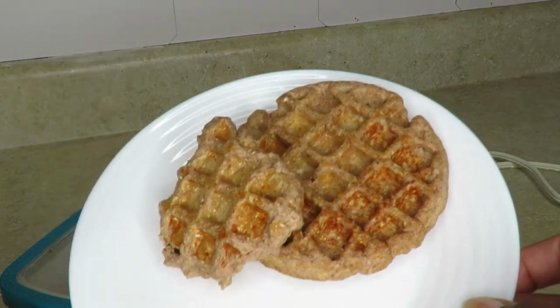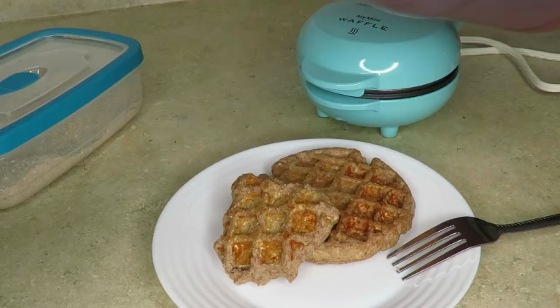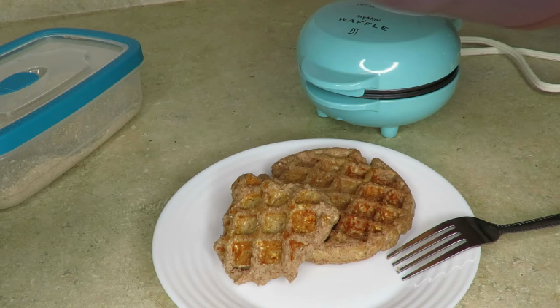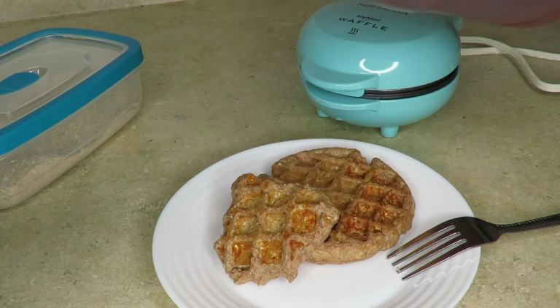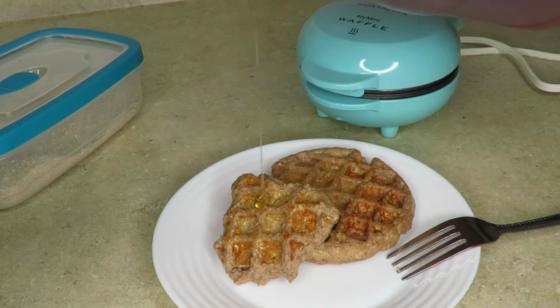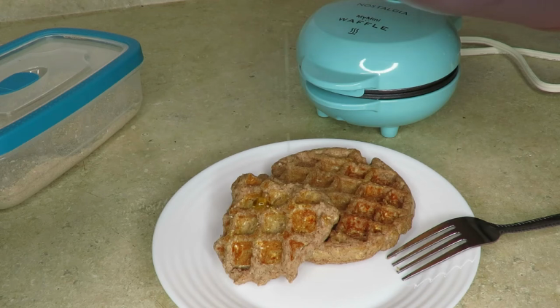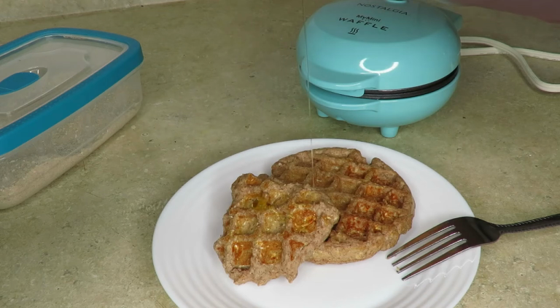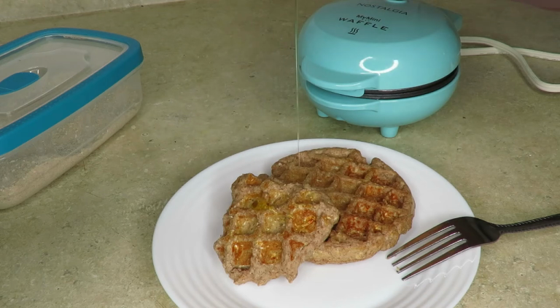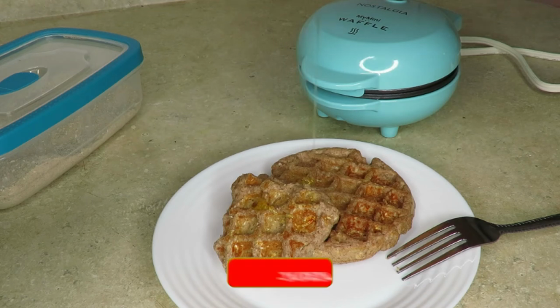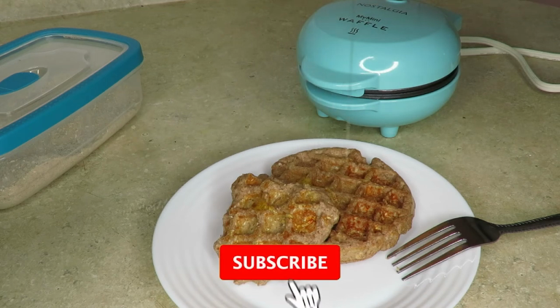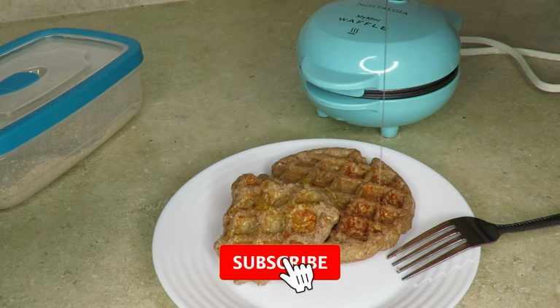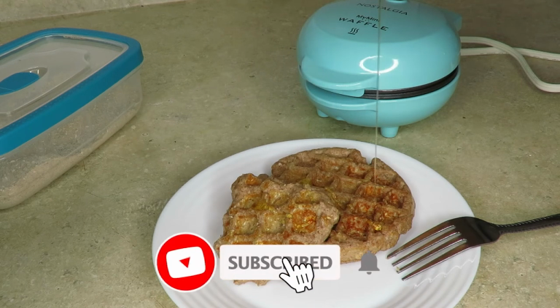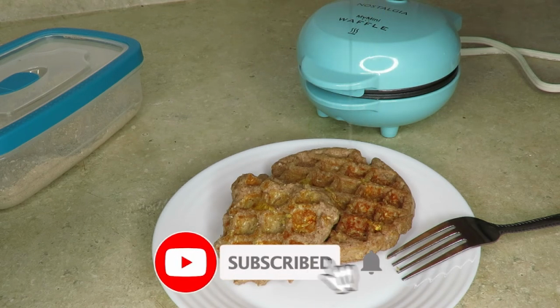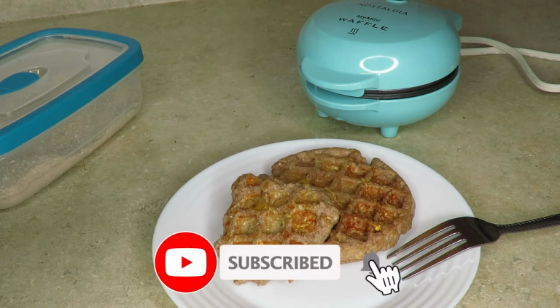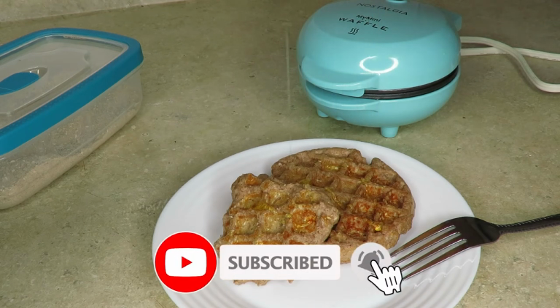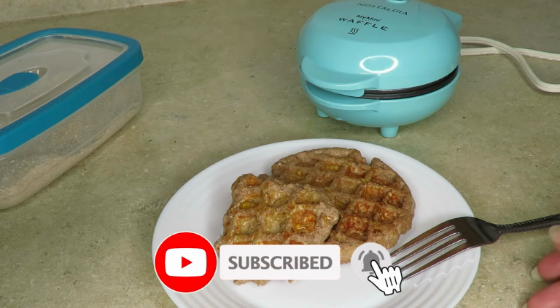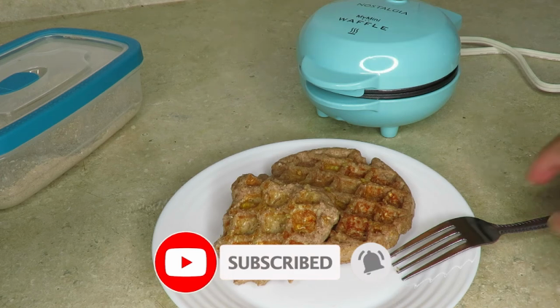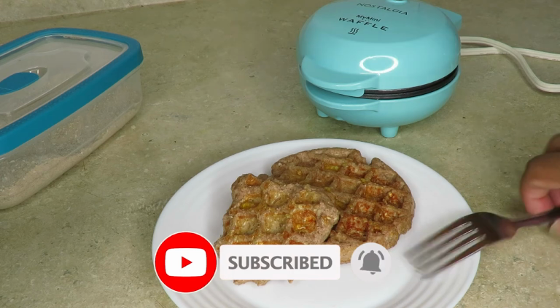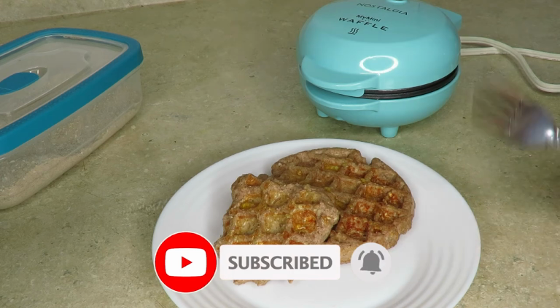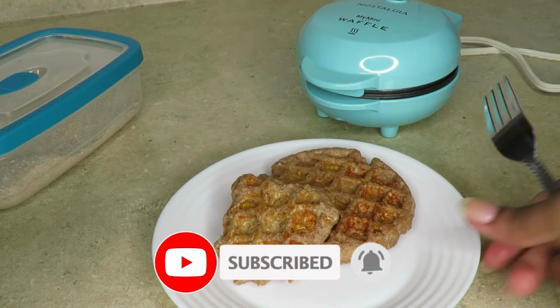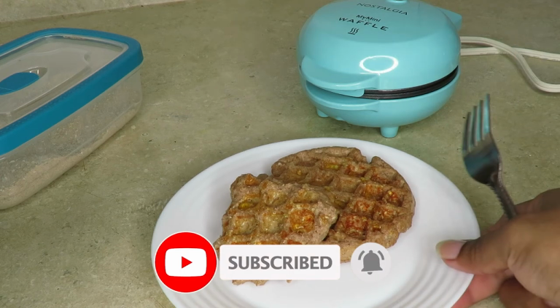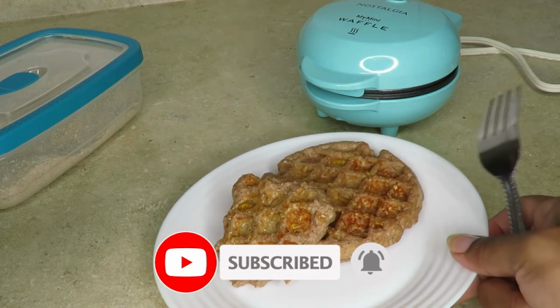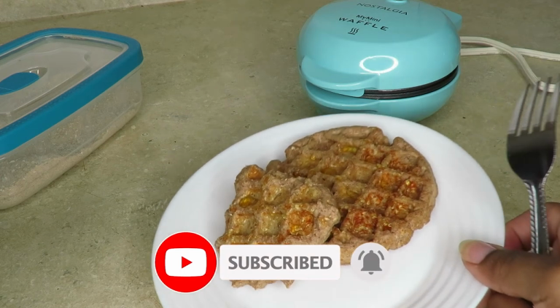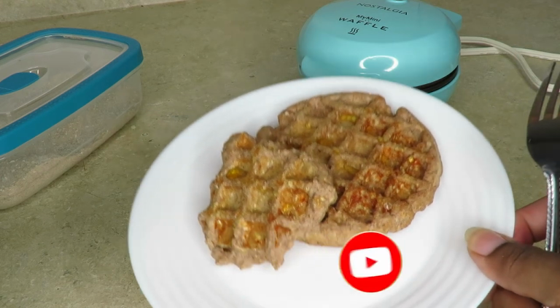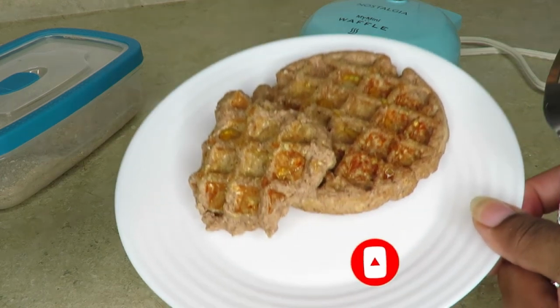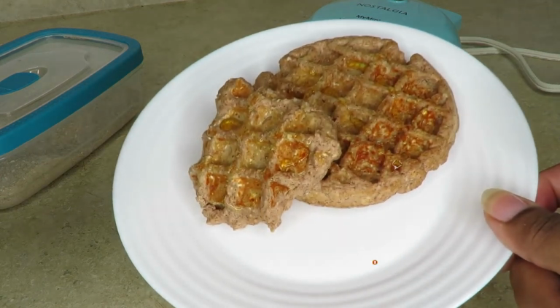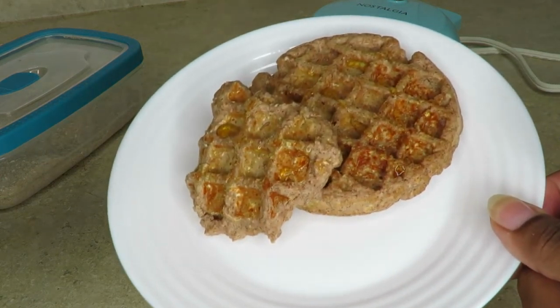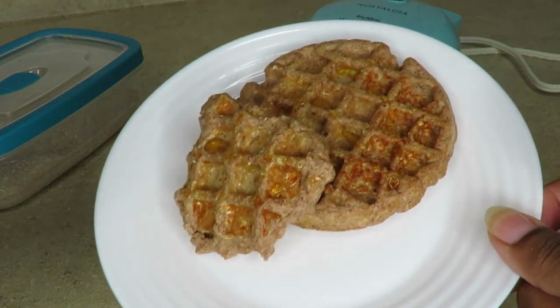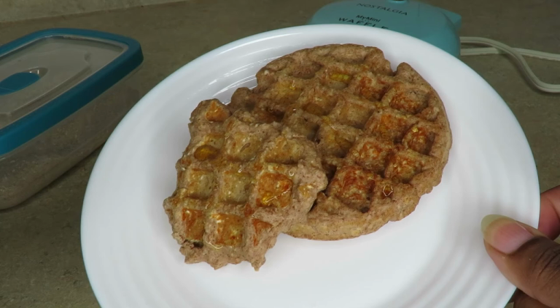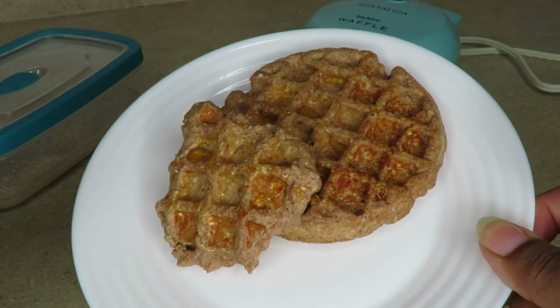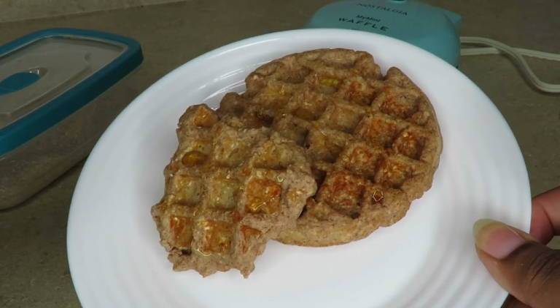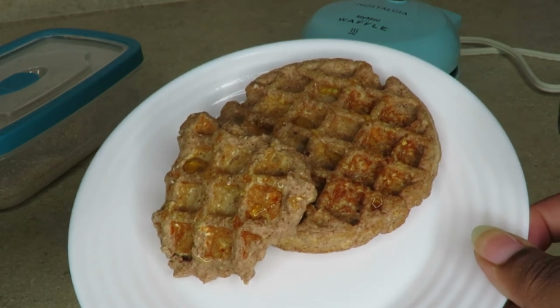Thank you so much for watching! If you haven't already, subscribe to my channel and click the notification bell so you'll know when I have new videos out. Don't forget to leave your comments down below and go check out my last video.